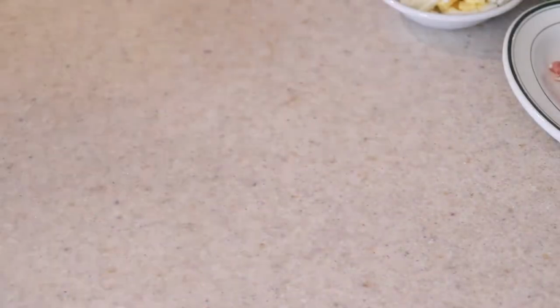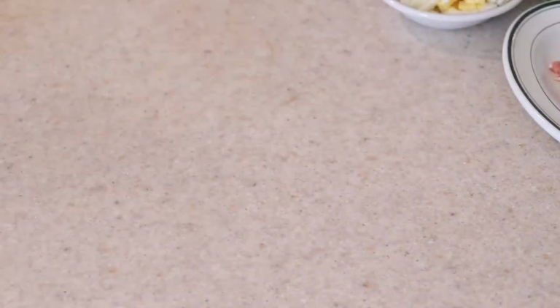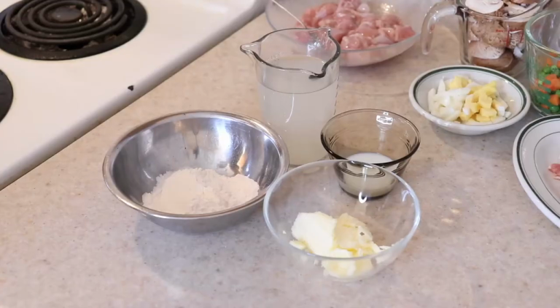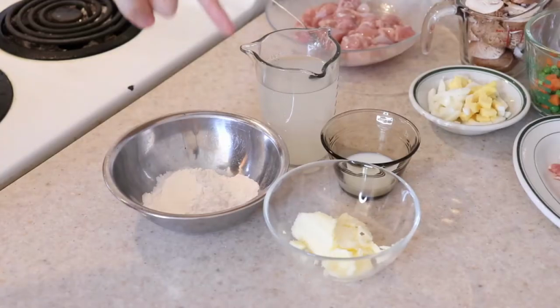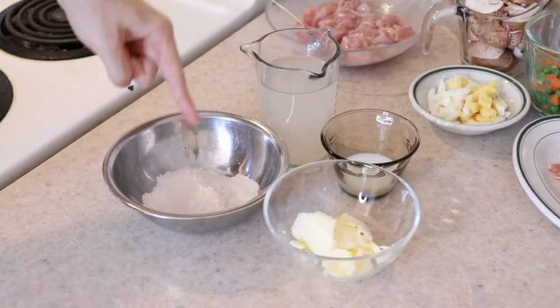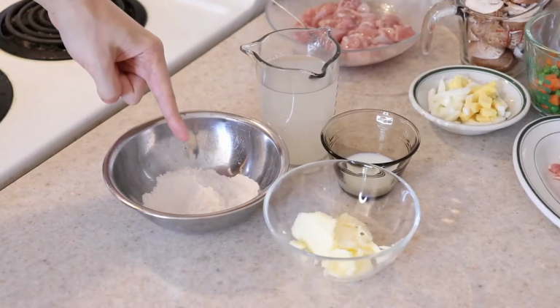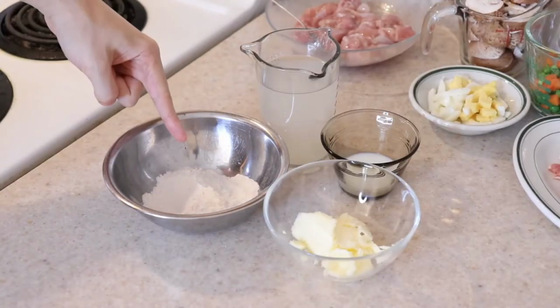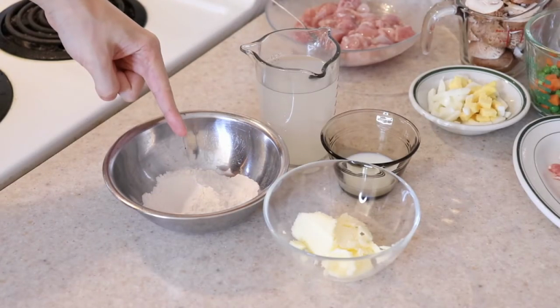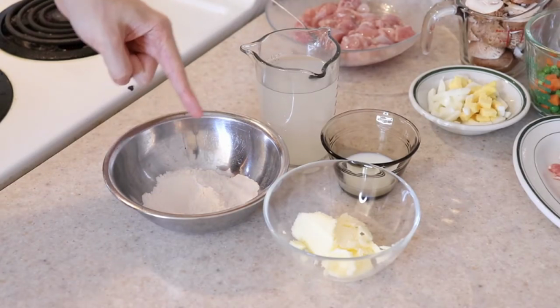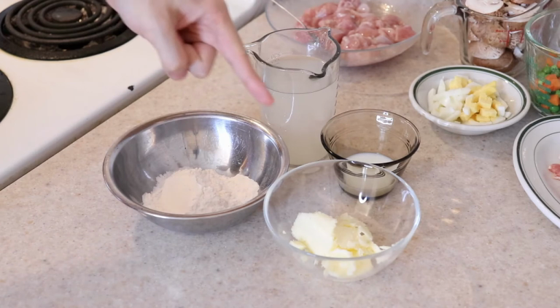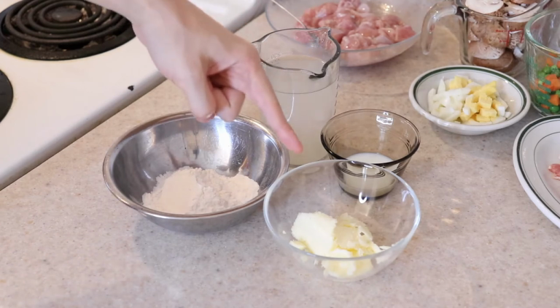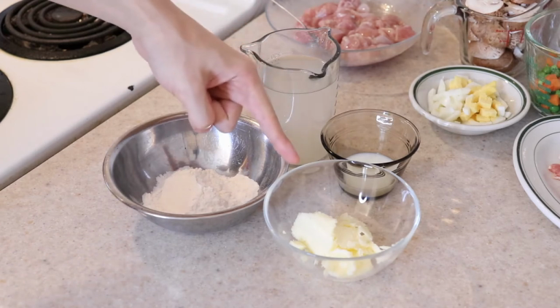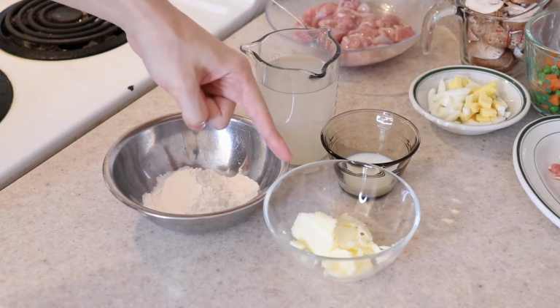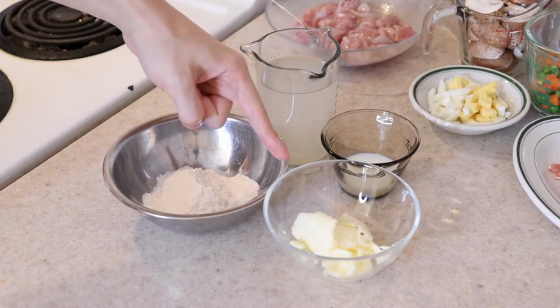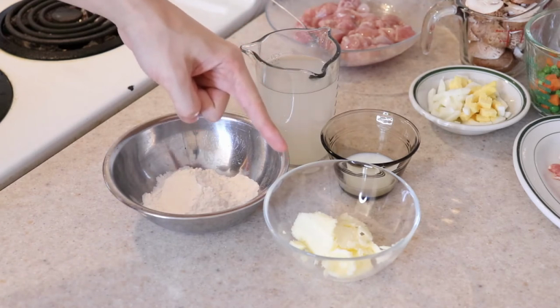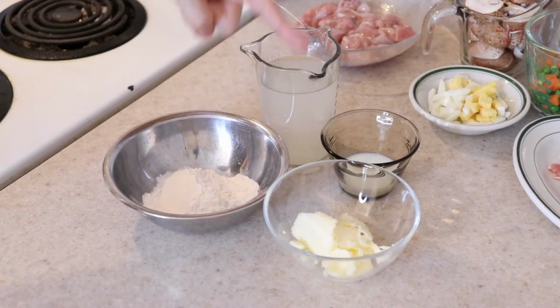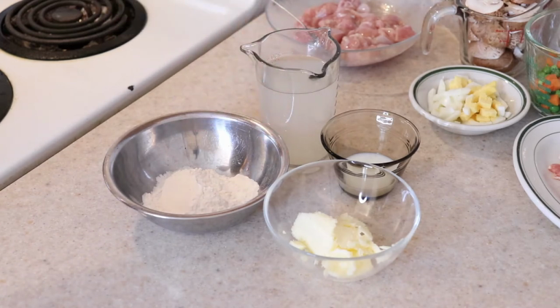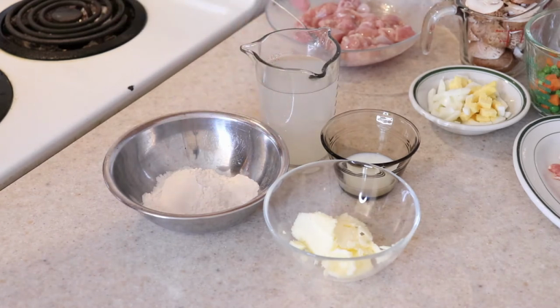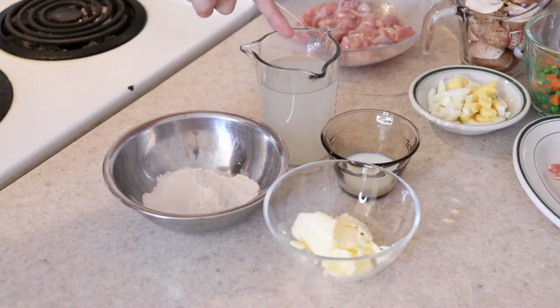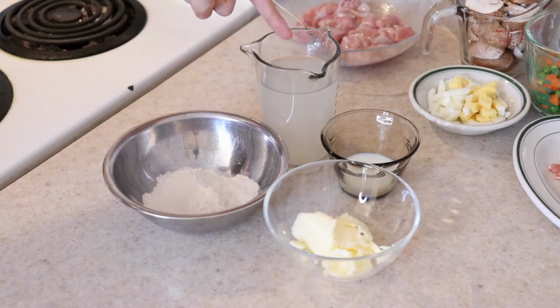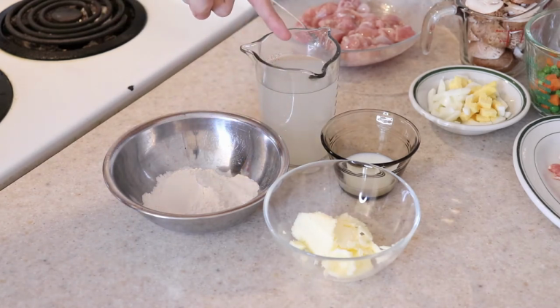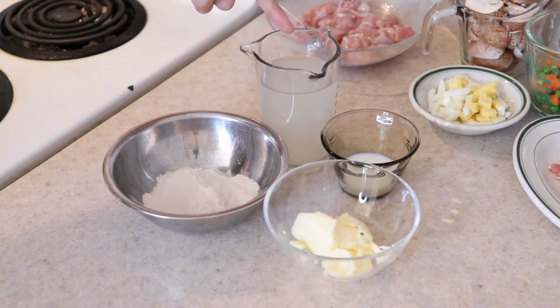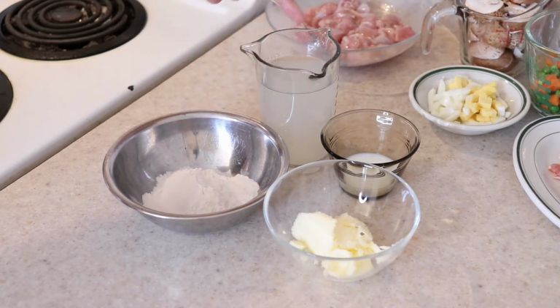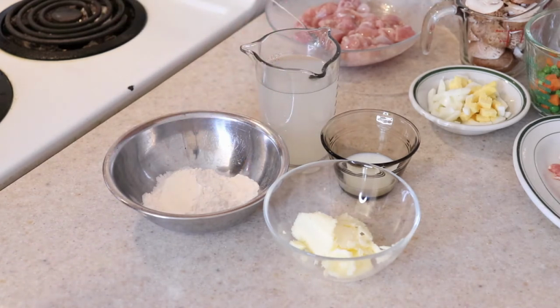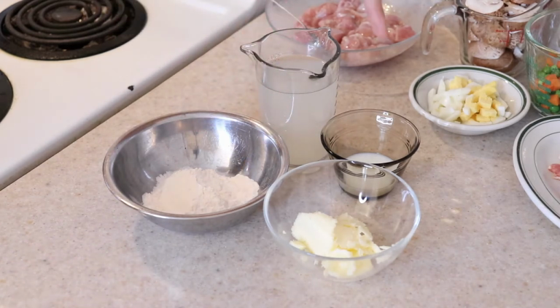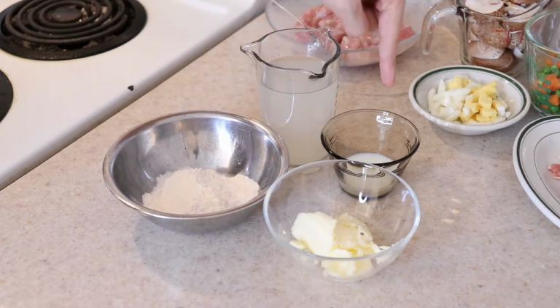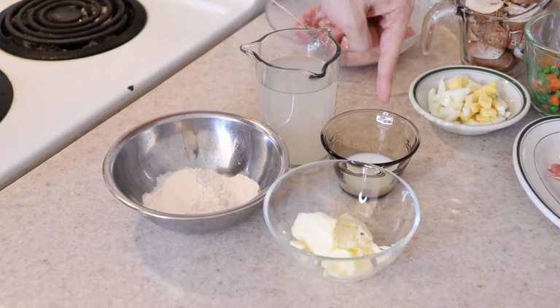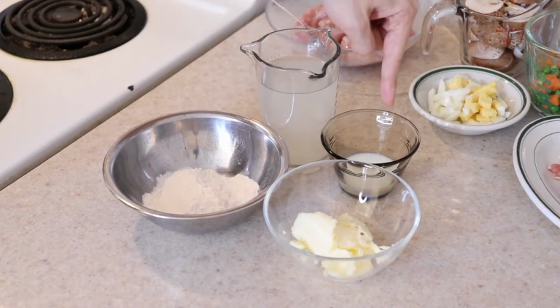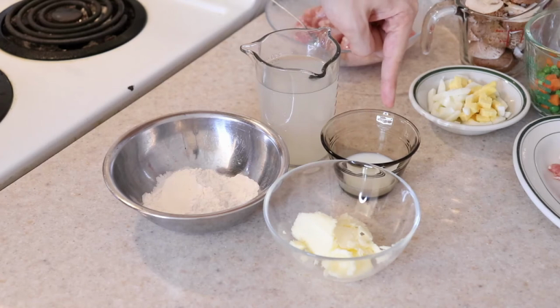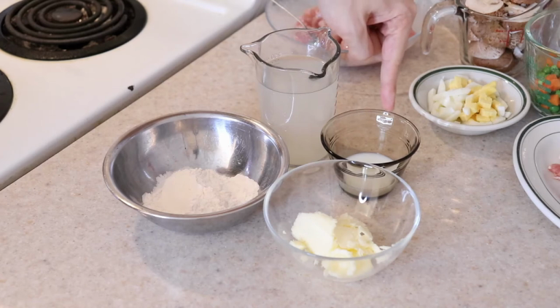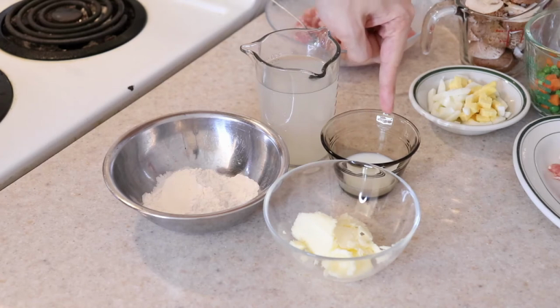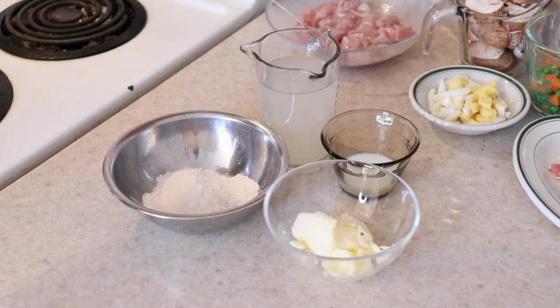For the white sauce, we'll be using one third of a cup of flour, 2 tablespoons of butter, 1 cup of chicken broth, 2 tablespoons of milk, and salt to taste.